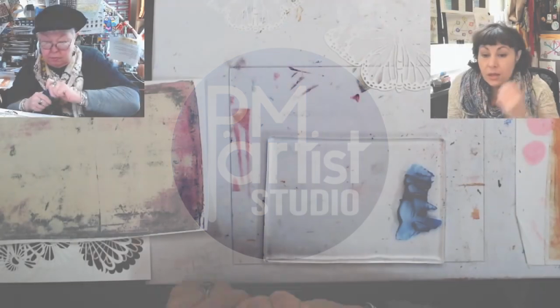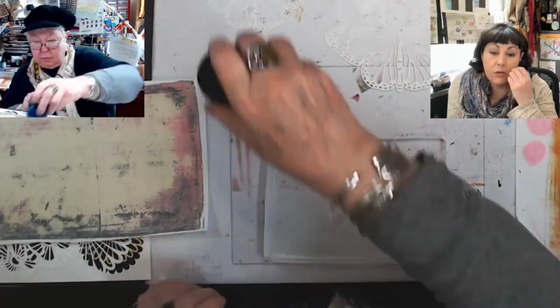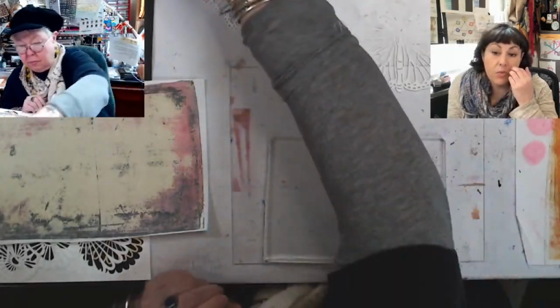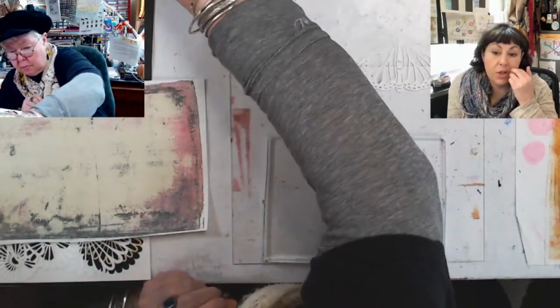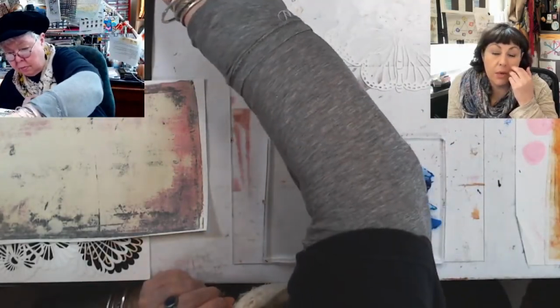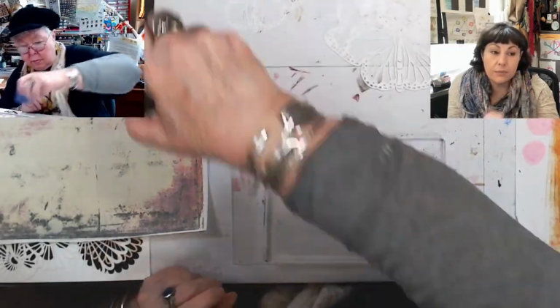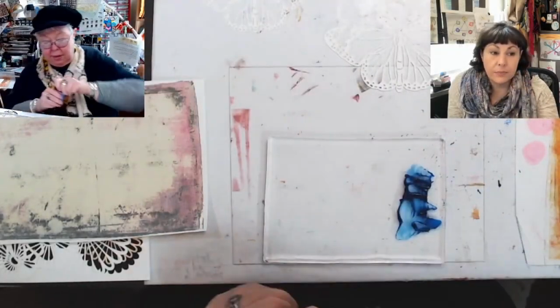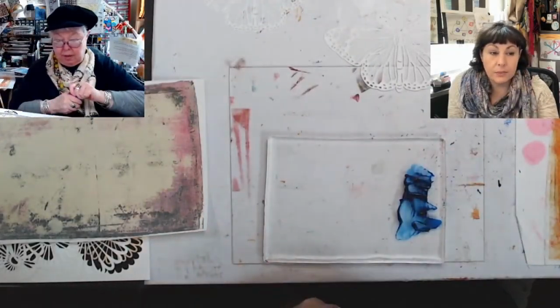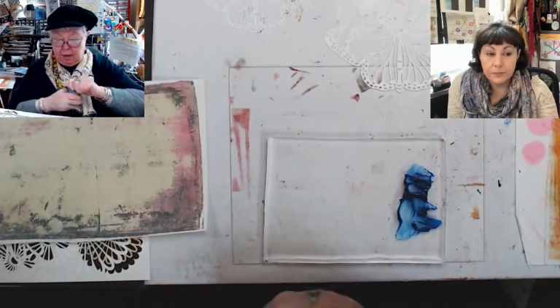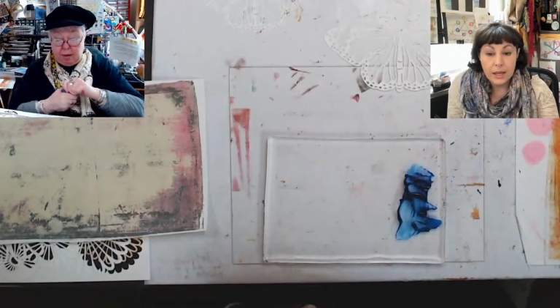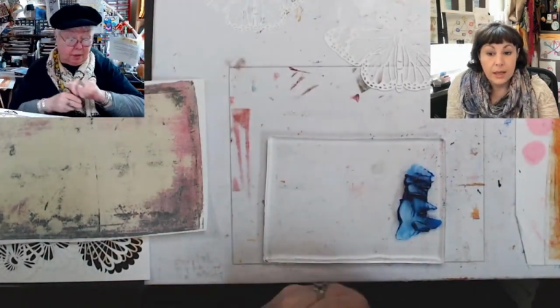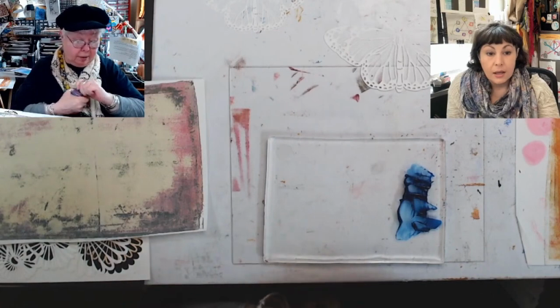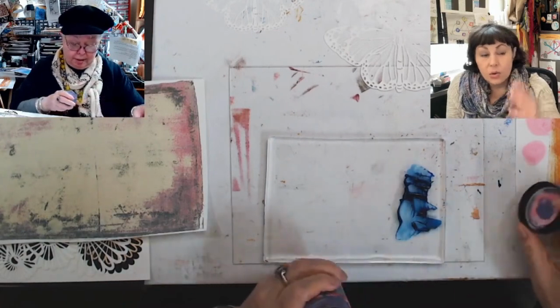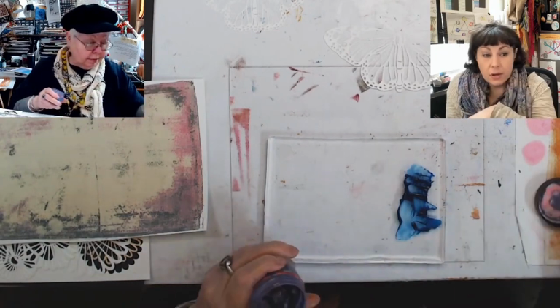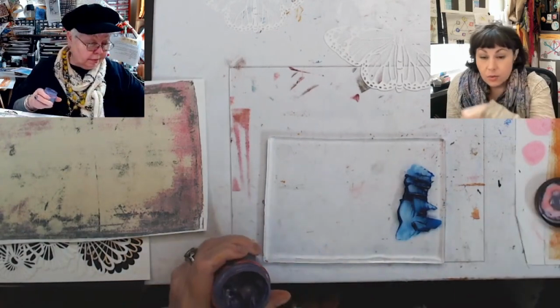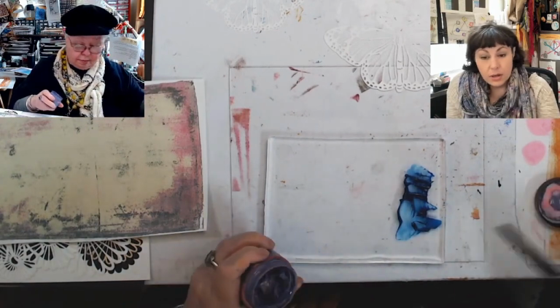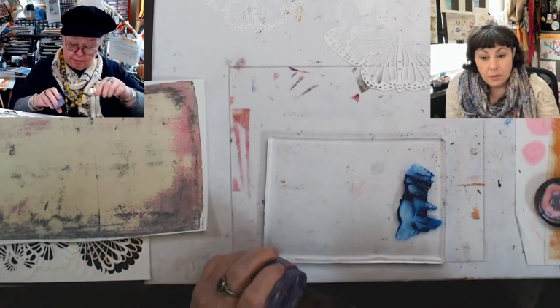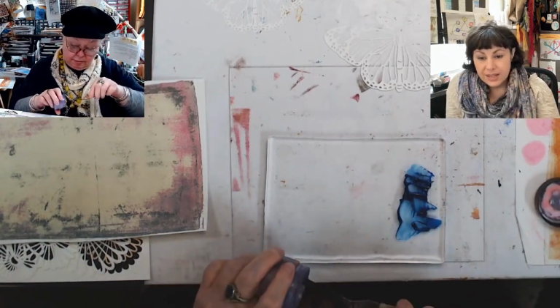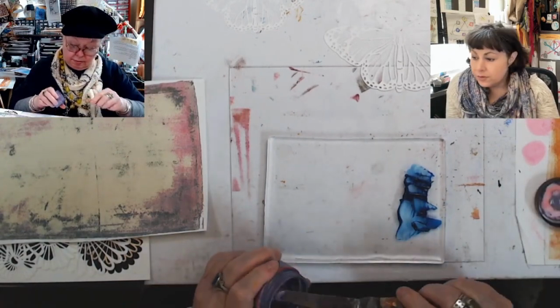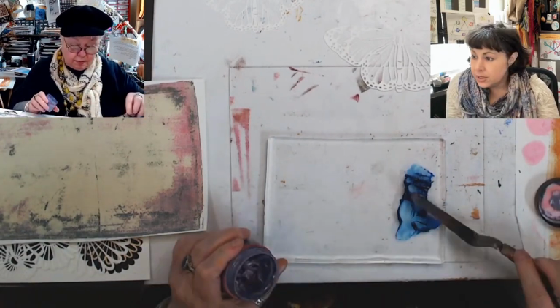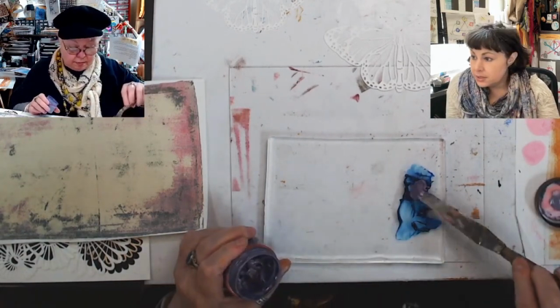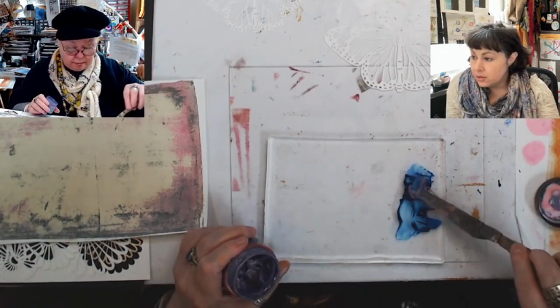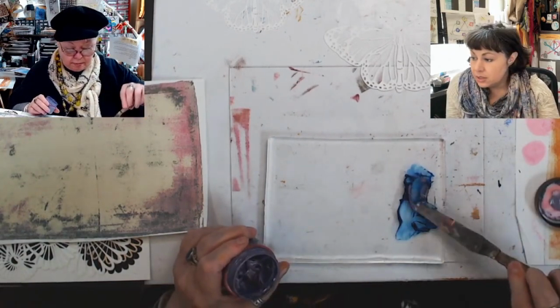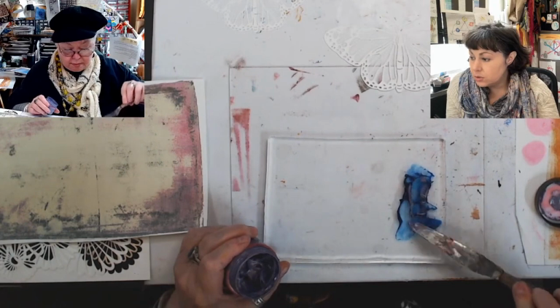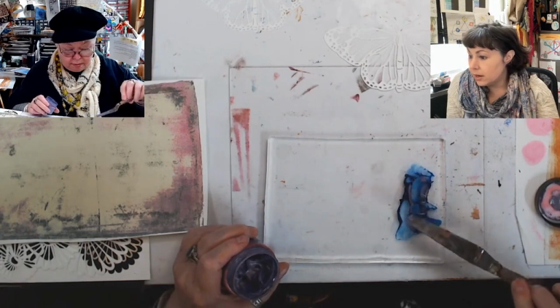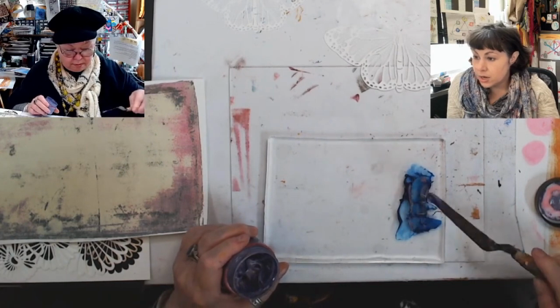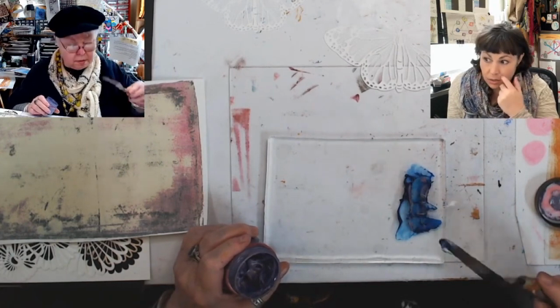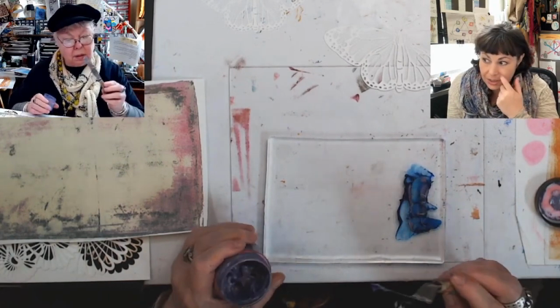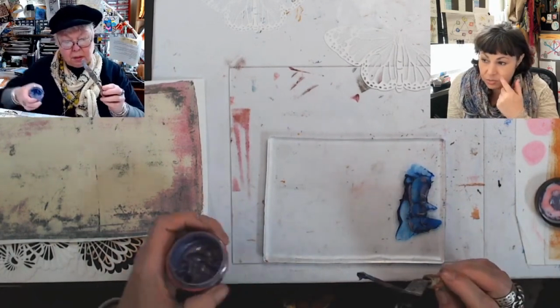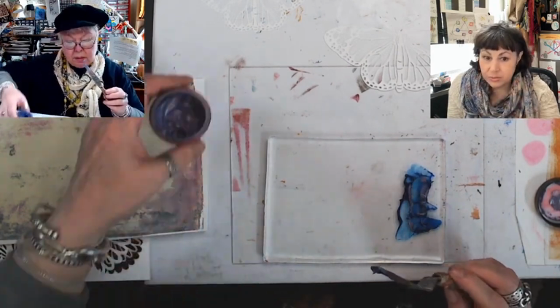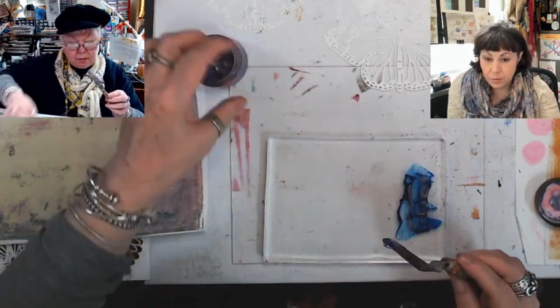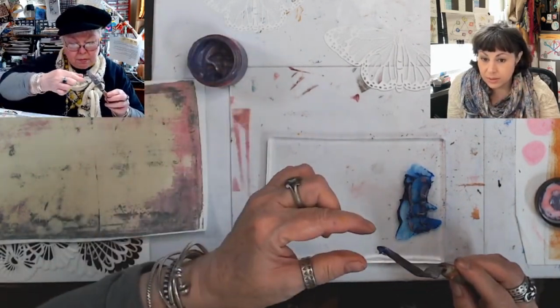The silver probably wouldn't have shown up much — not on this light background, or even on the other one. Silver's tricky business, man. You need some super high contrast, because otherwise it just kind of absorbs everything around it.